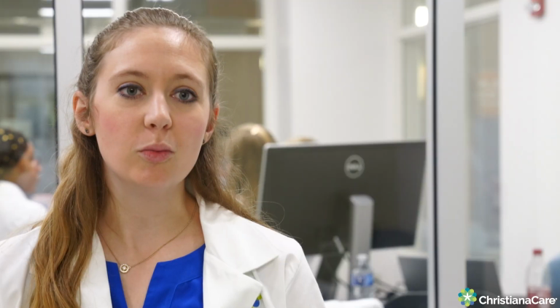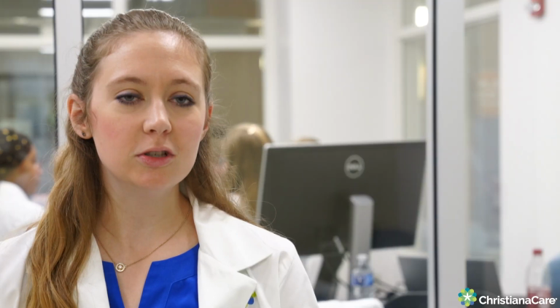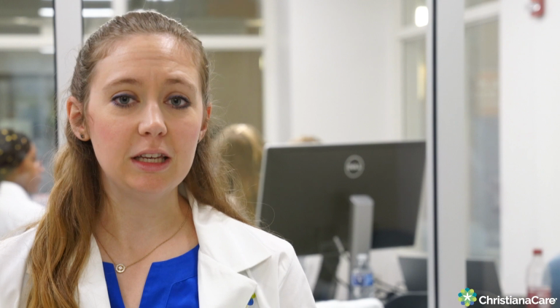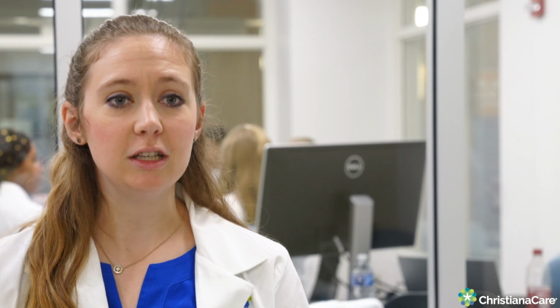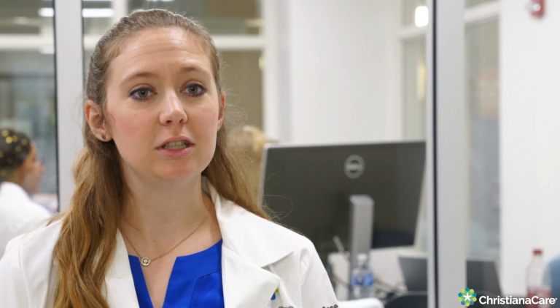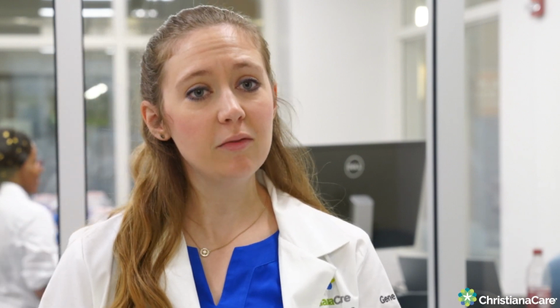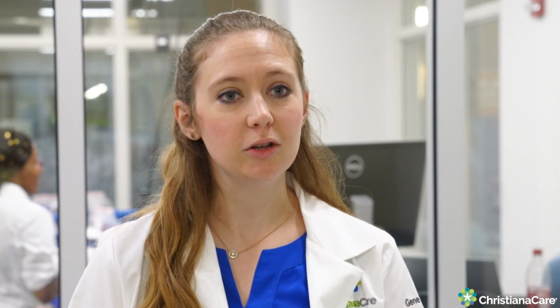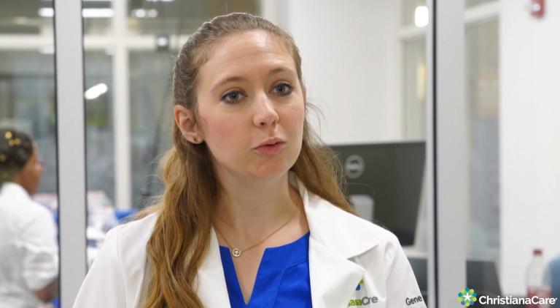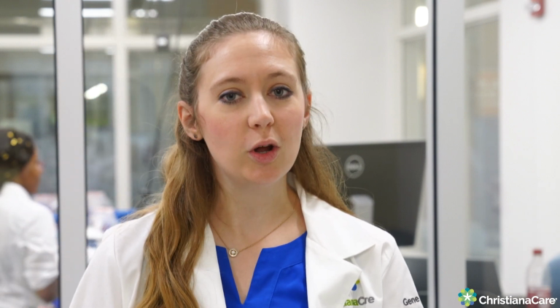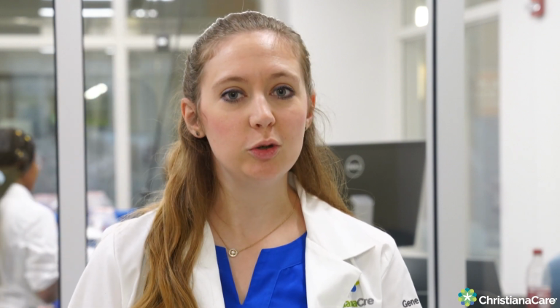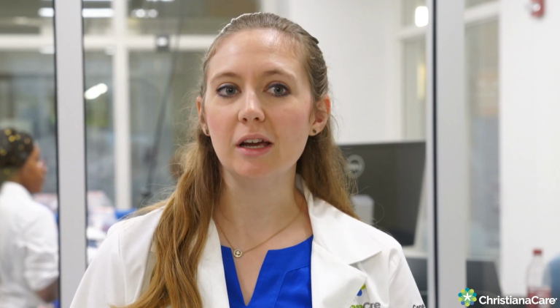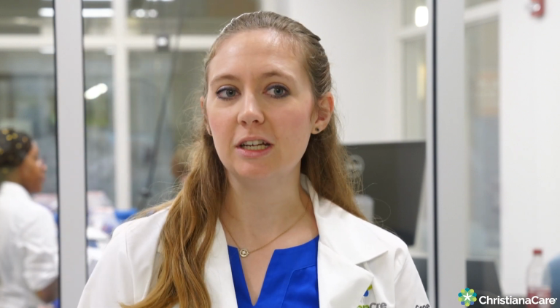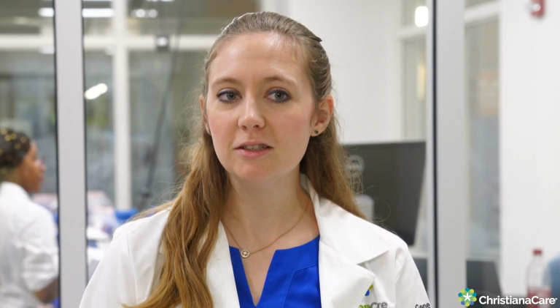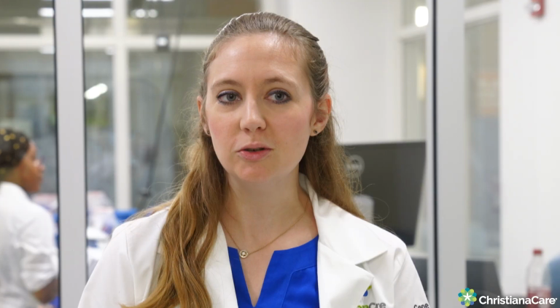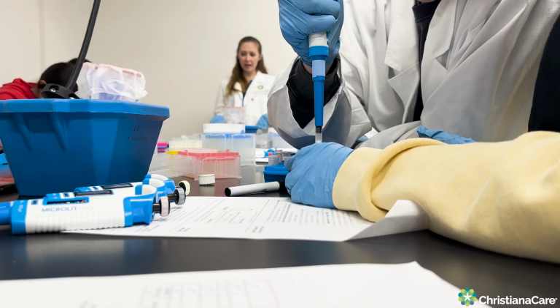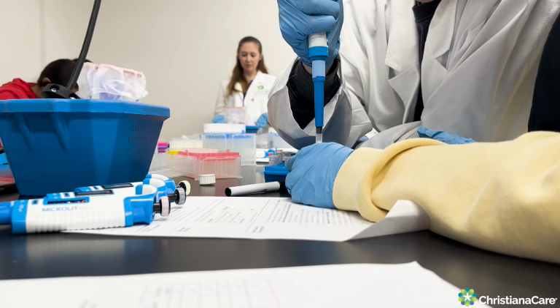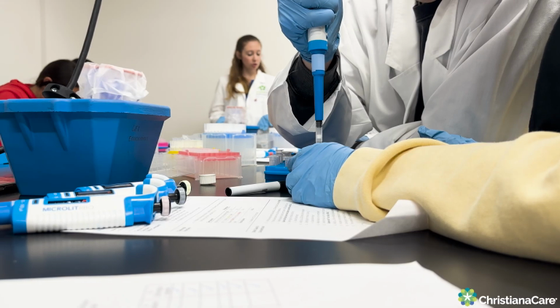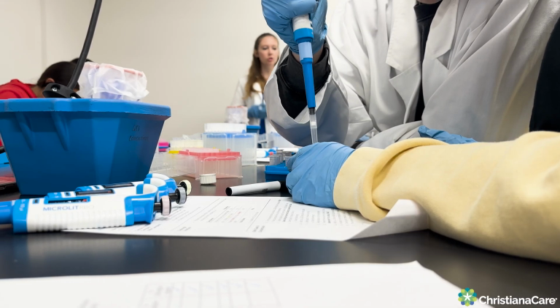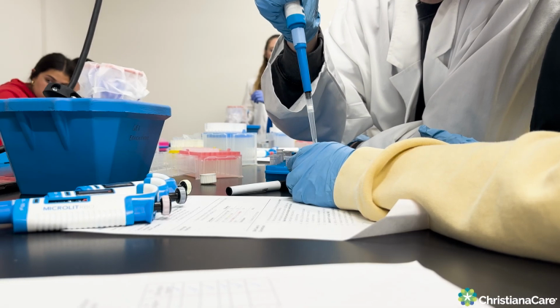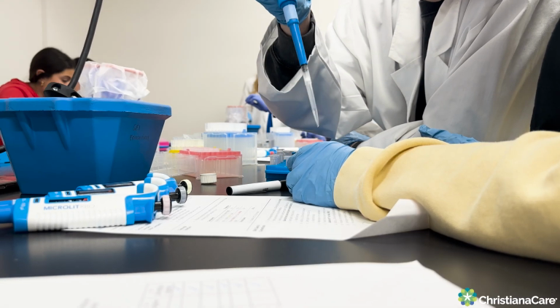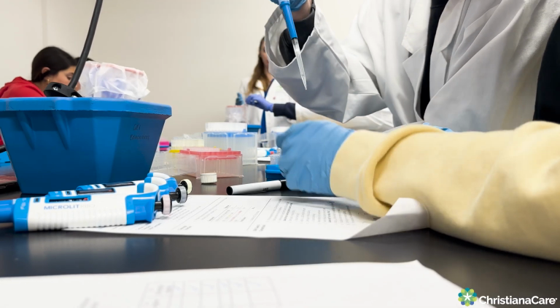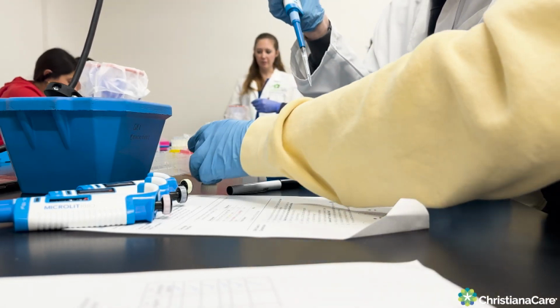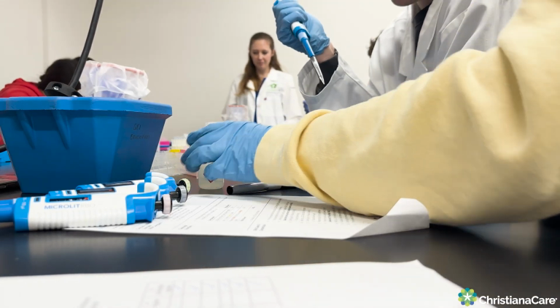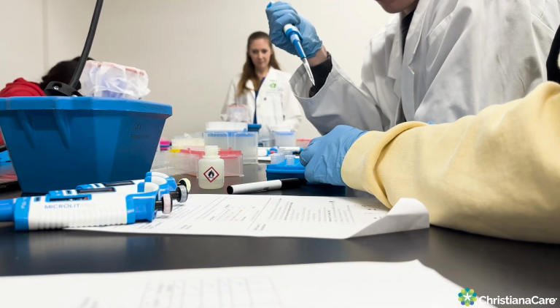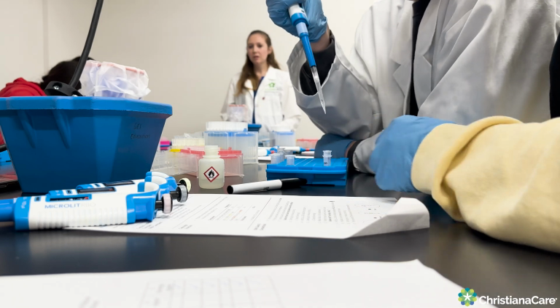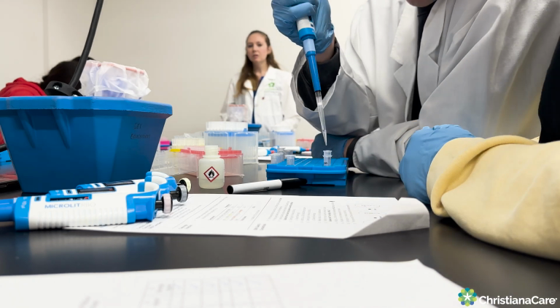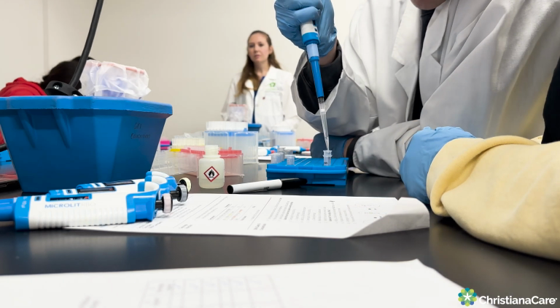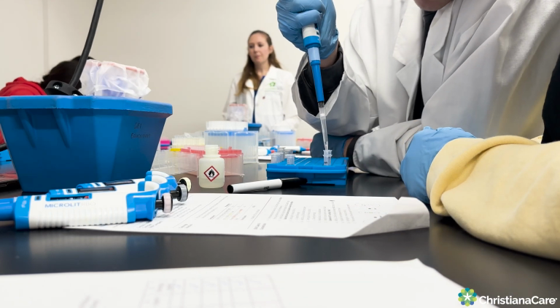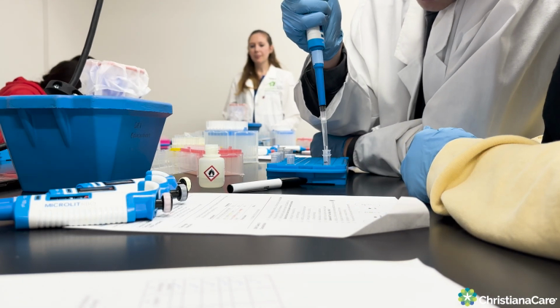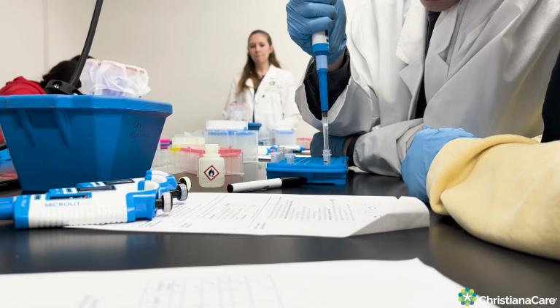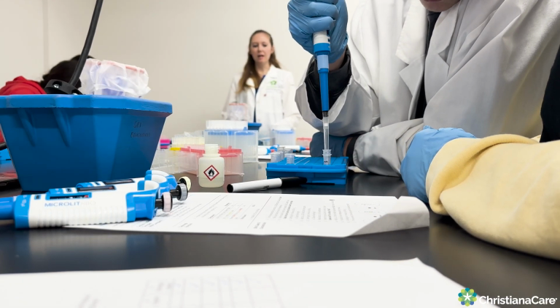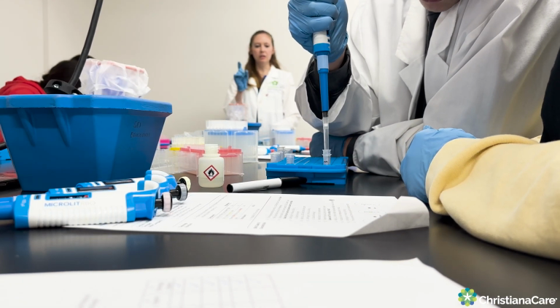The more students we can engage and get interested in the STEM field — who knows, one of them could be applying to the Gene Editing Institute after they go through college and get the experience to come back and actually work on cancer projects or work on something that's going to help future genetic diseases.